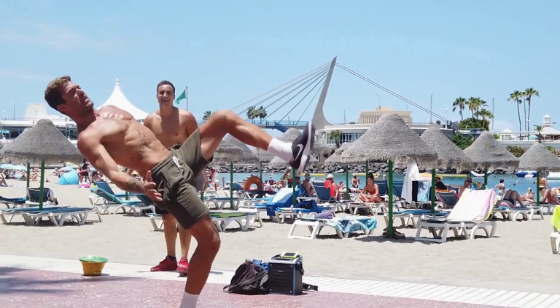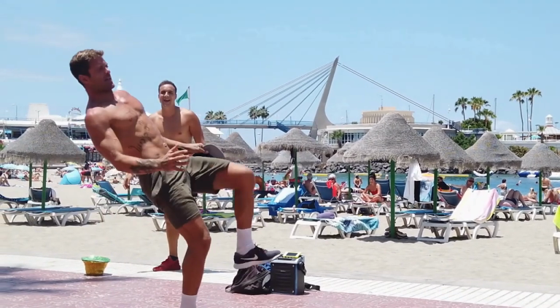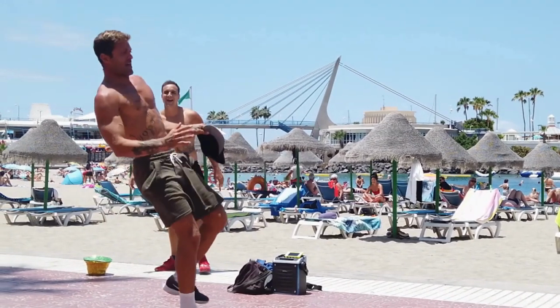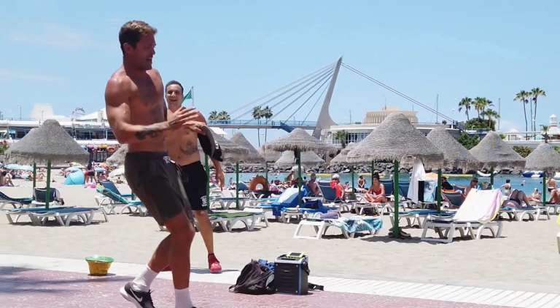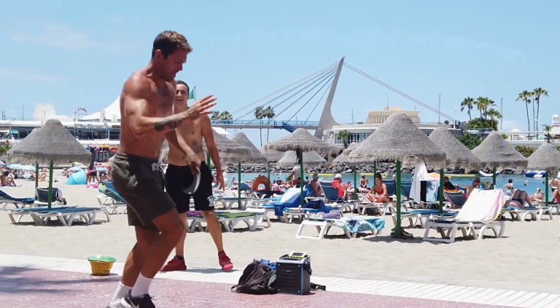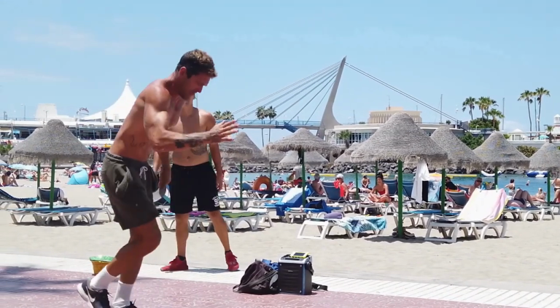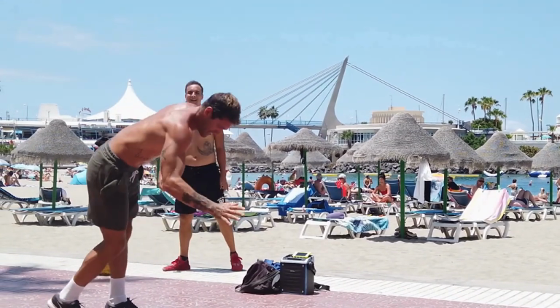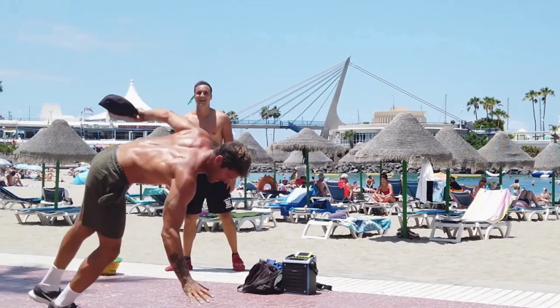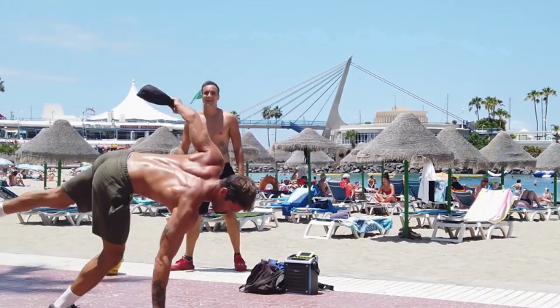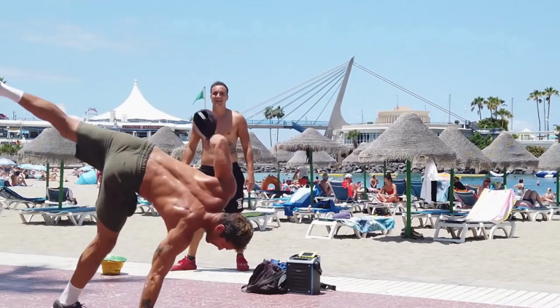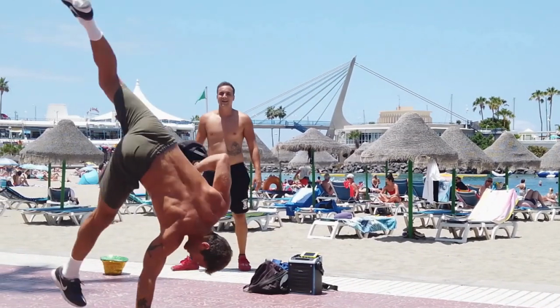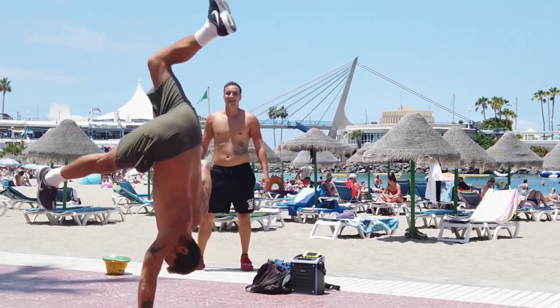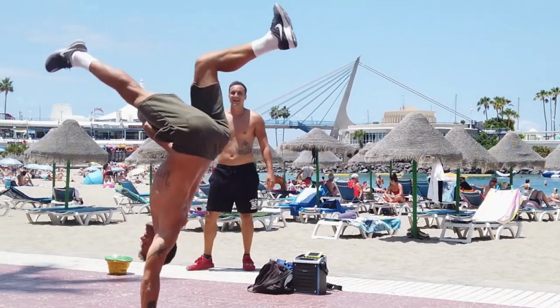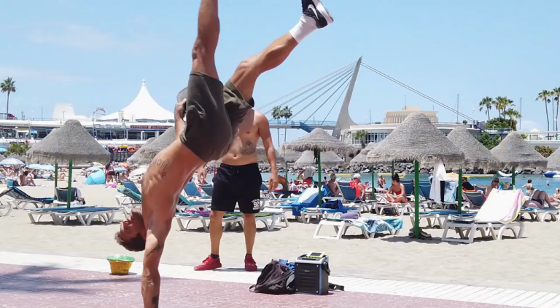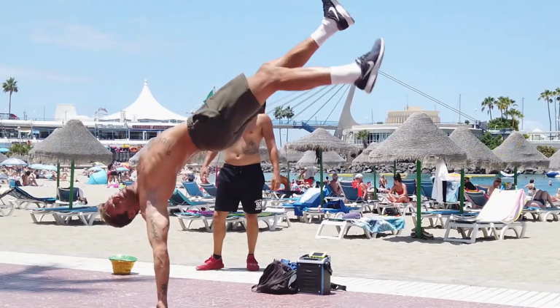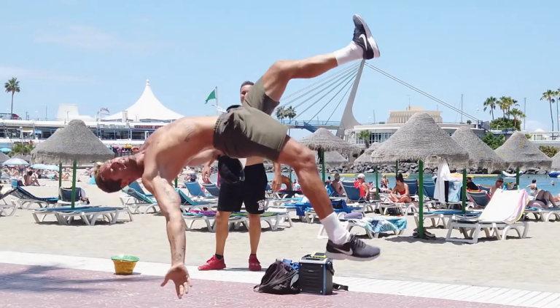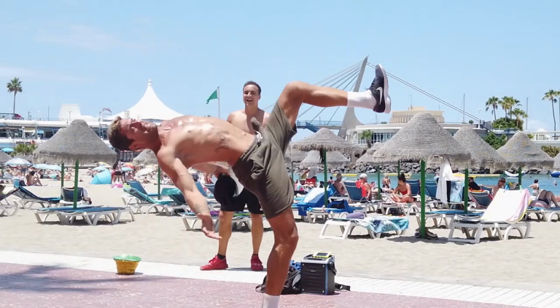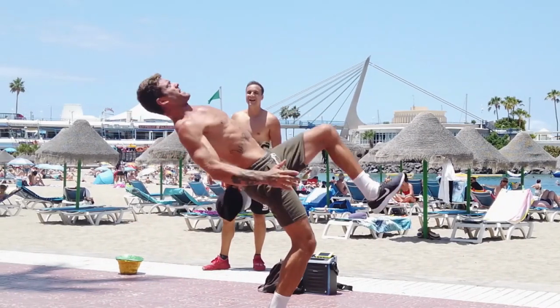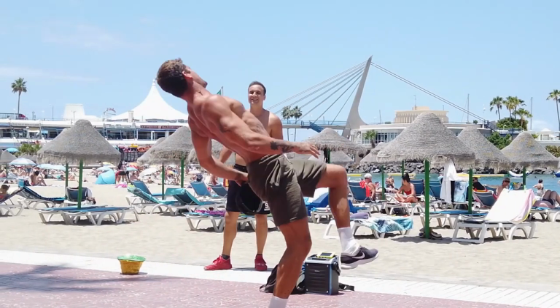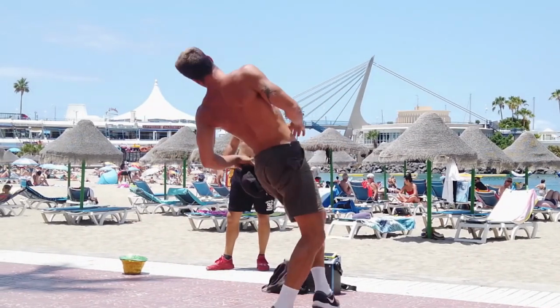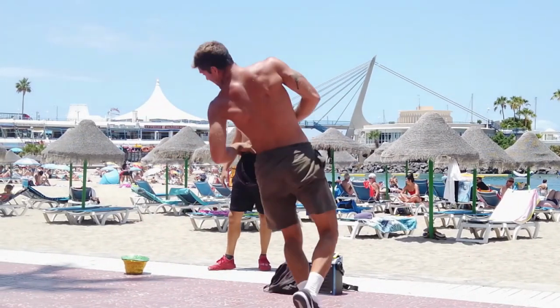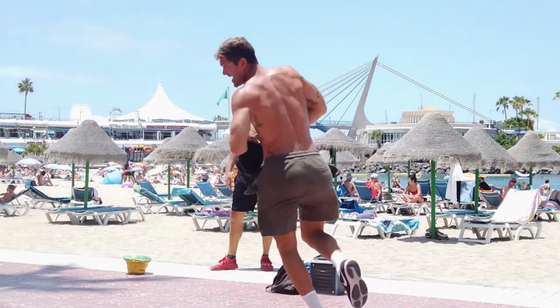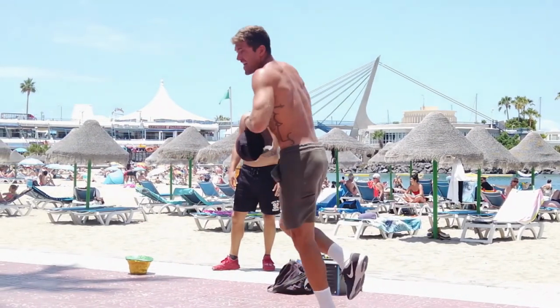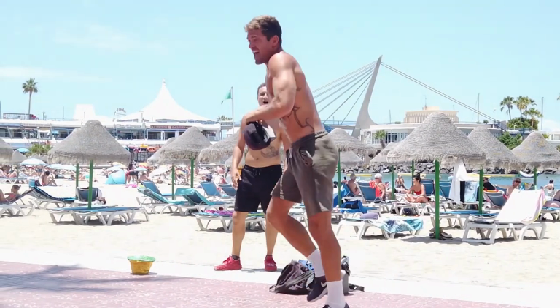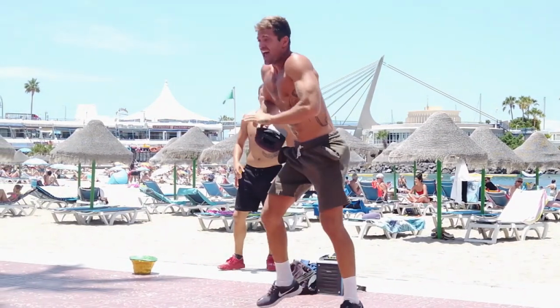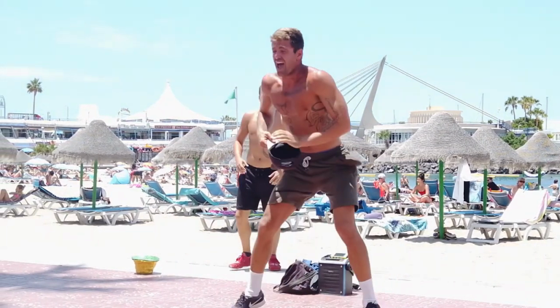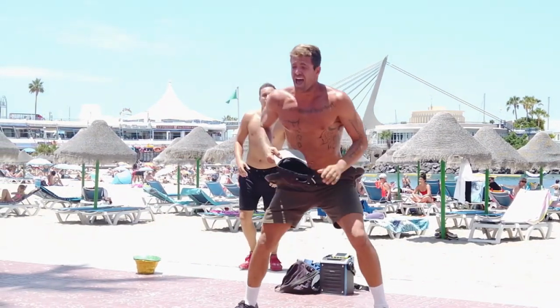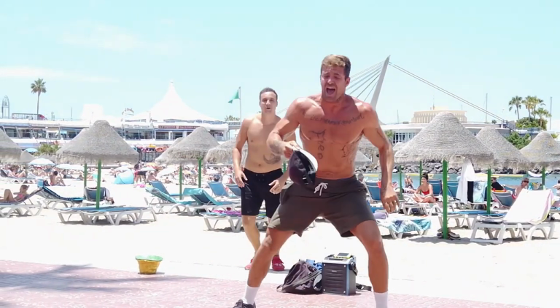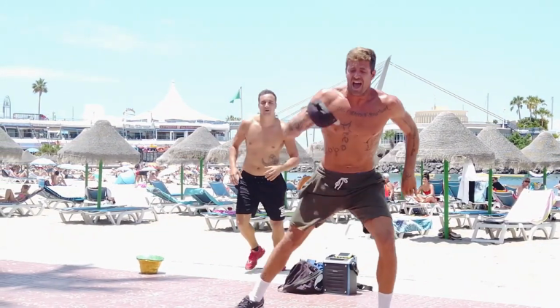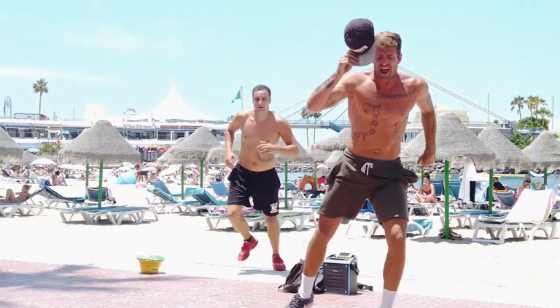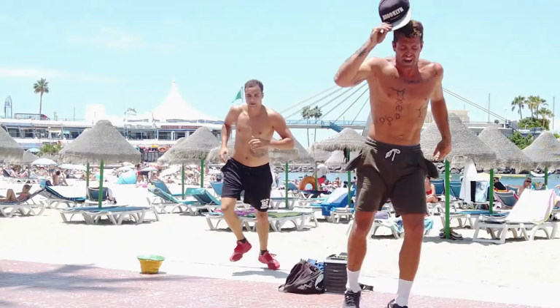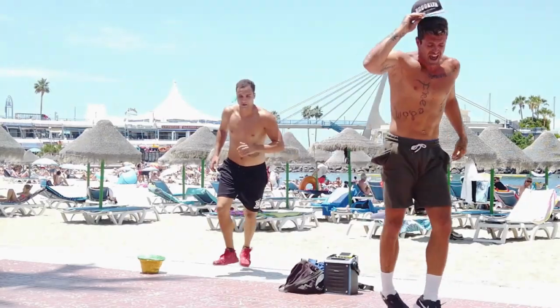If you like live music, then the Champions Bar is right in front of the hotel, and every afternoon Monday to Friday from two to four, features the wonderful Gary J.